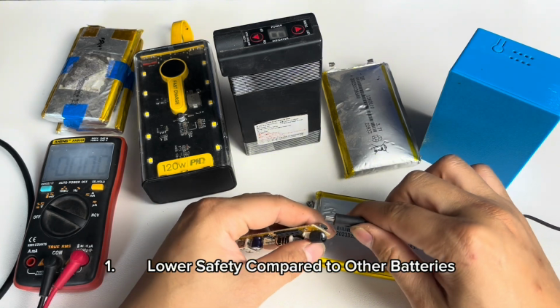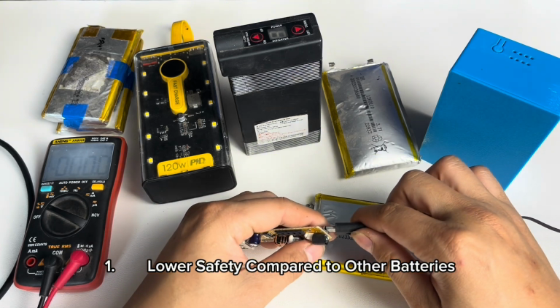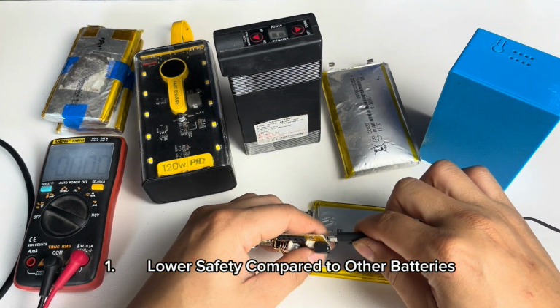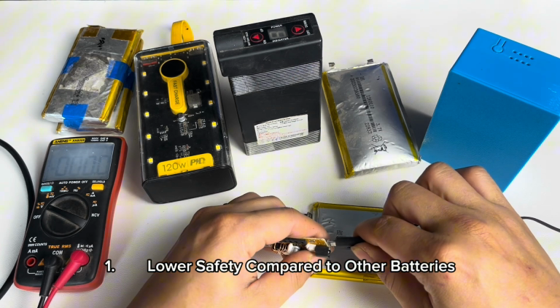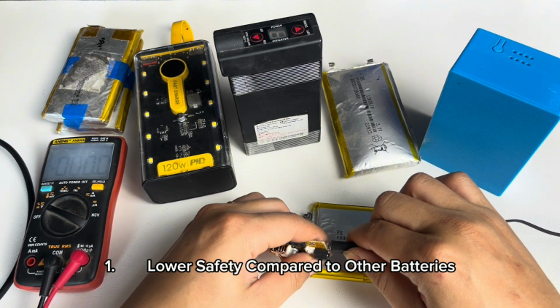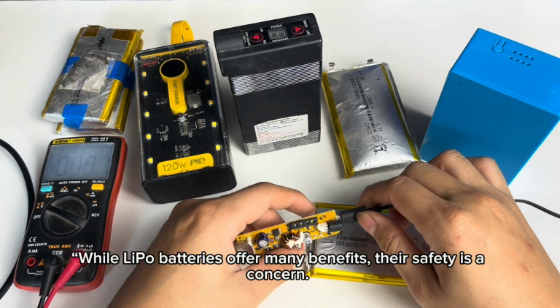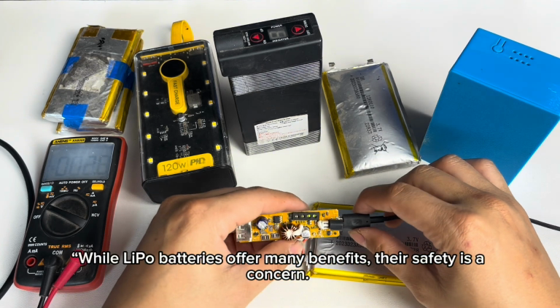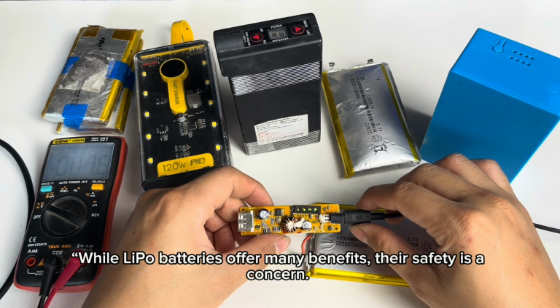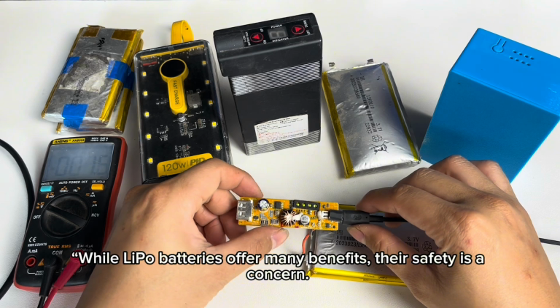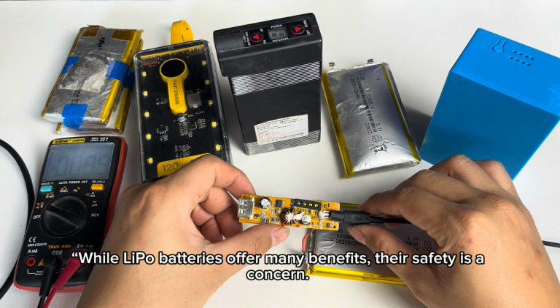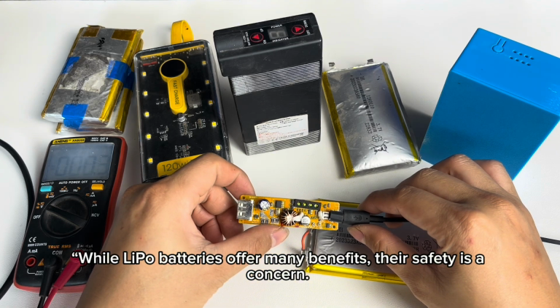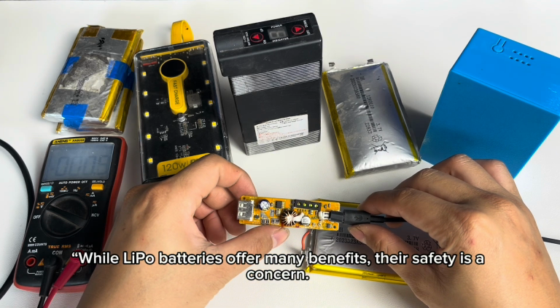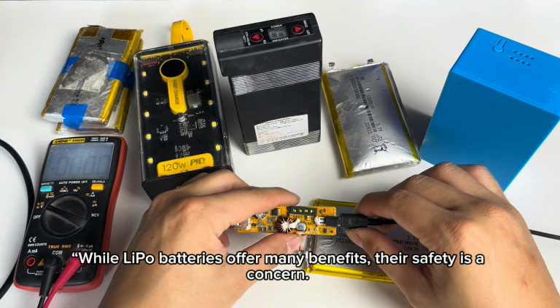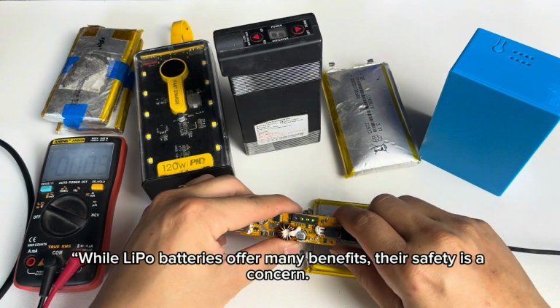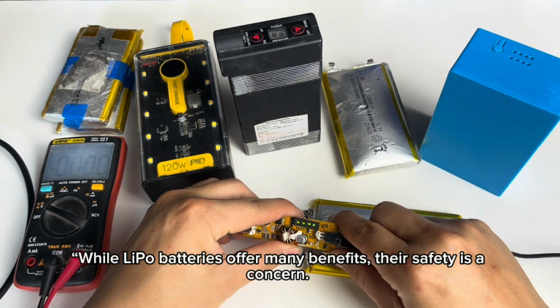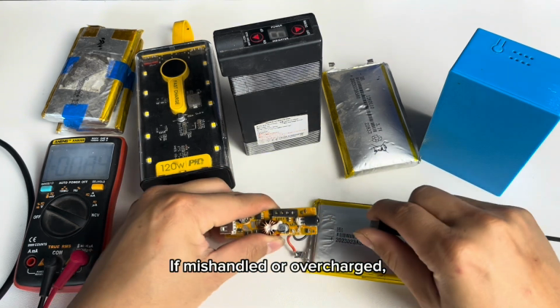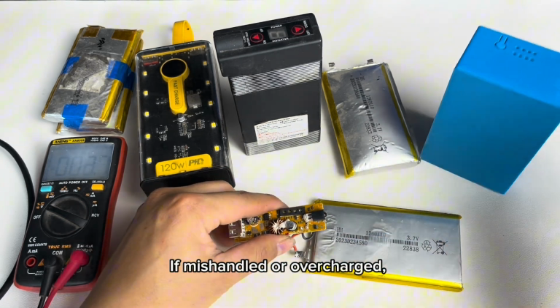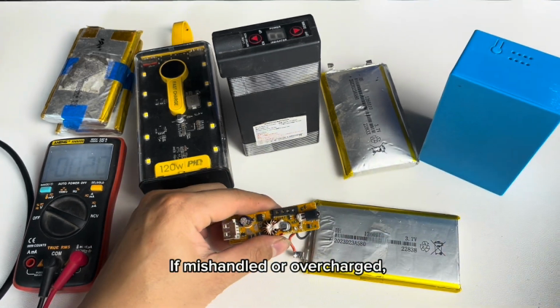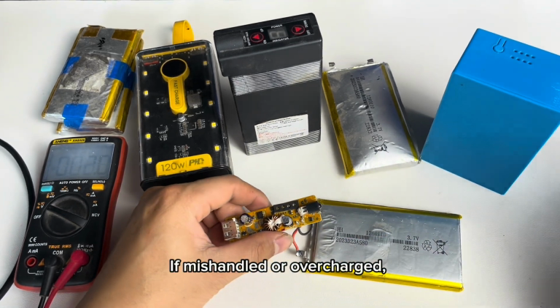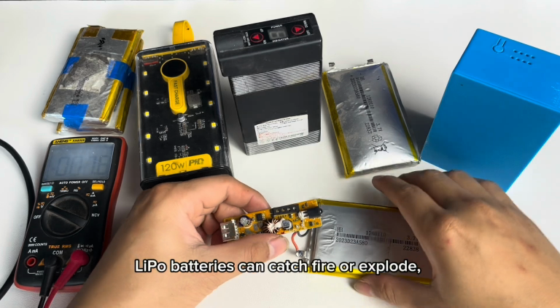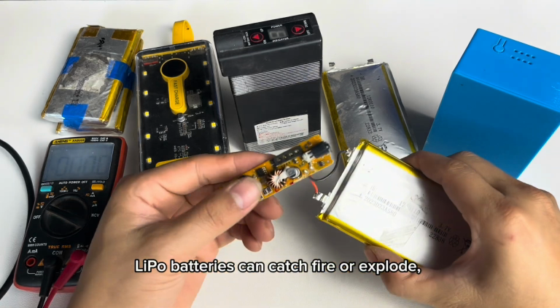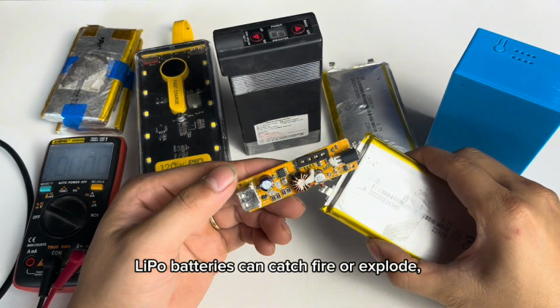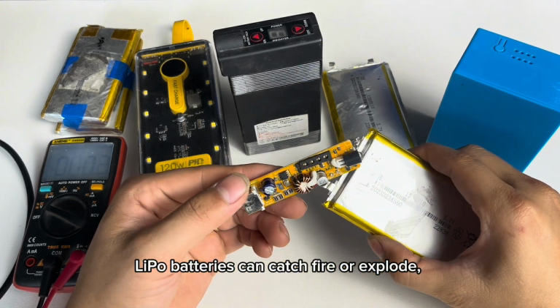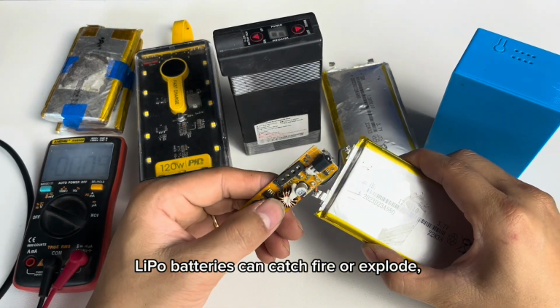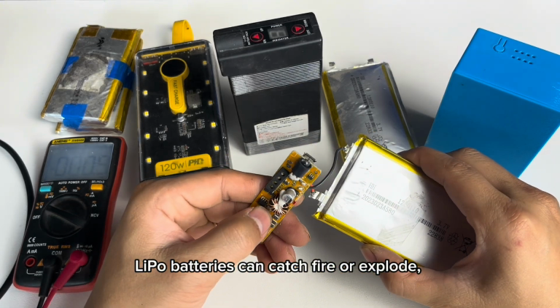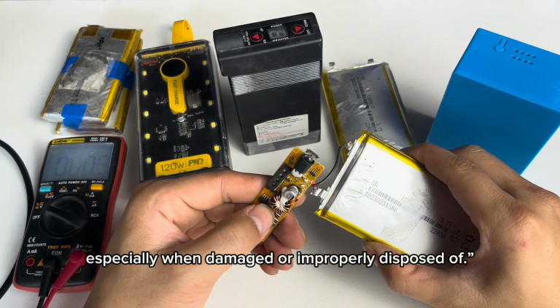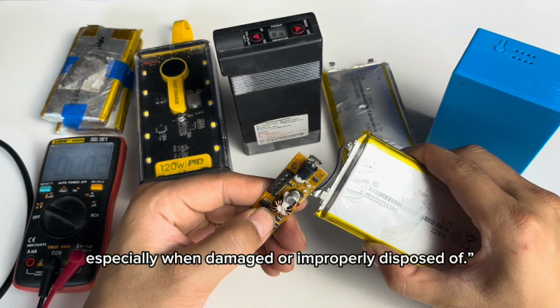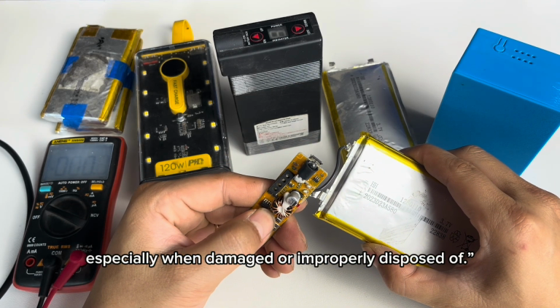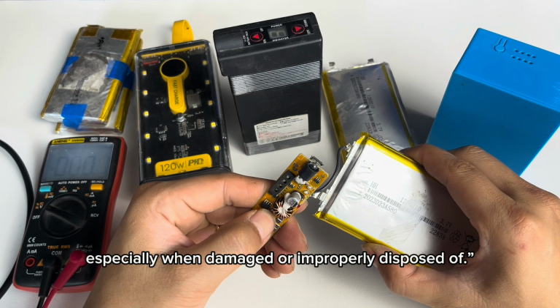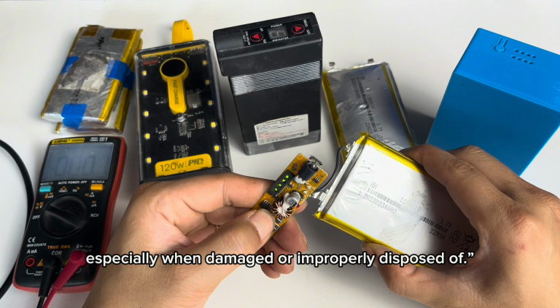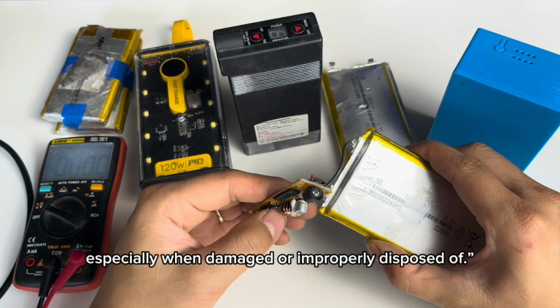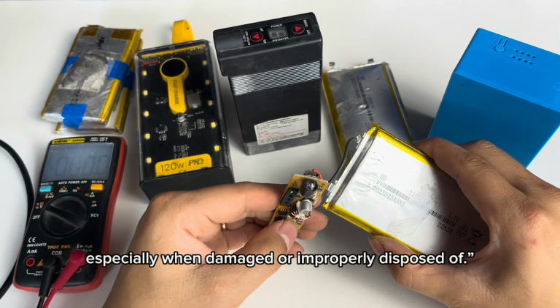Disadvantages of lithium lipo — lithium polymer batteries. 1. Lower safety compared to other batteries. While lipo batteries offer many benefits, their safety is a concern. If mishandled or overcharged, lipo batteries can catch fire or explode, especially when damaged or improperly disposed of.